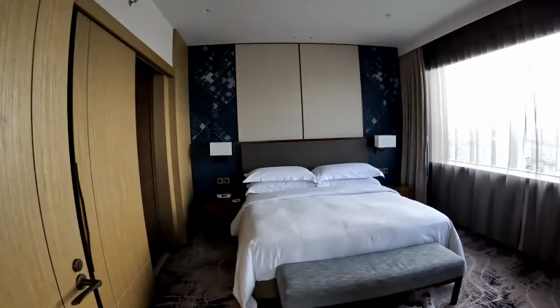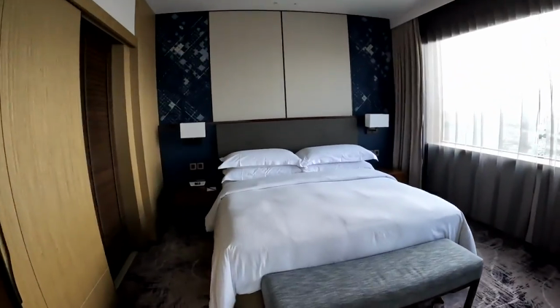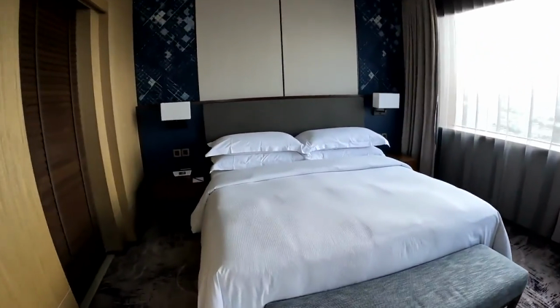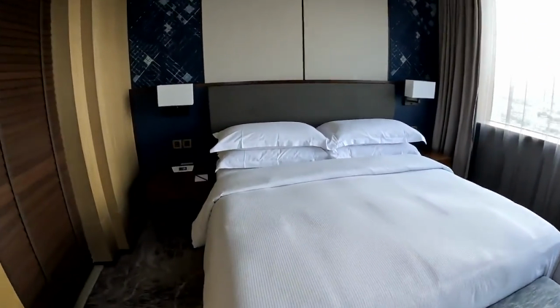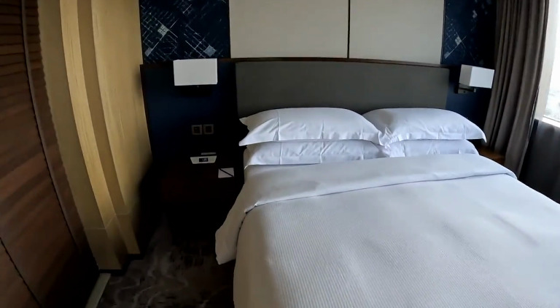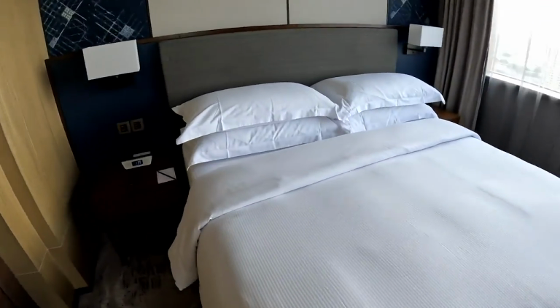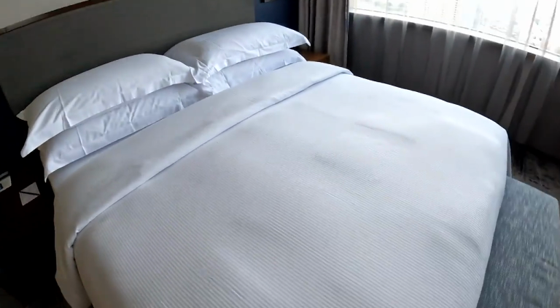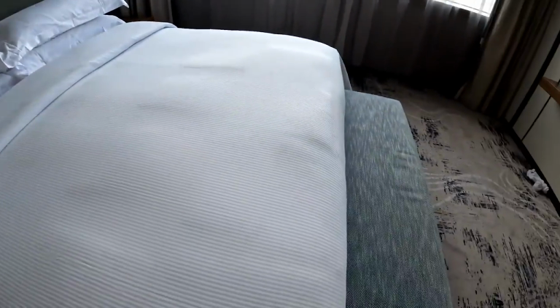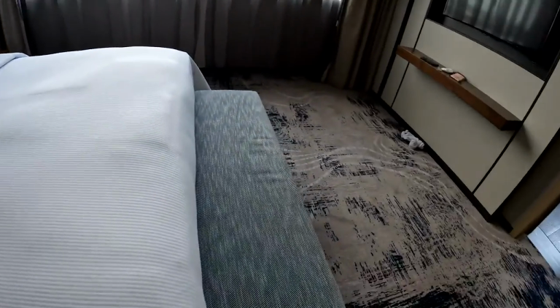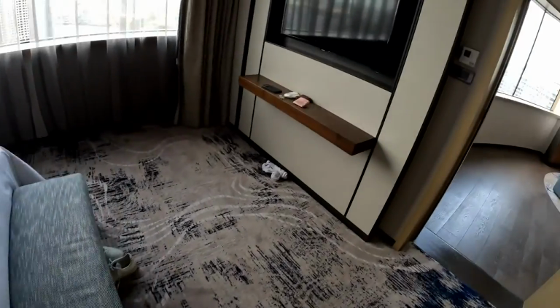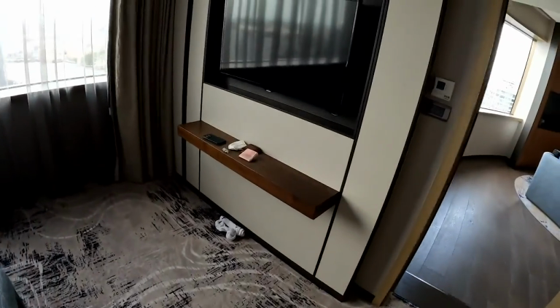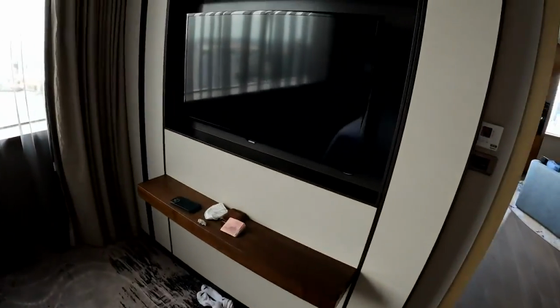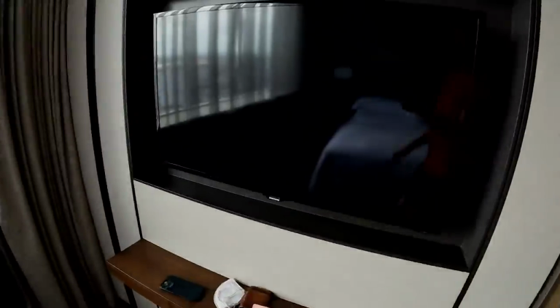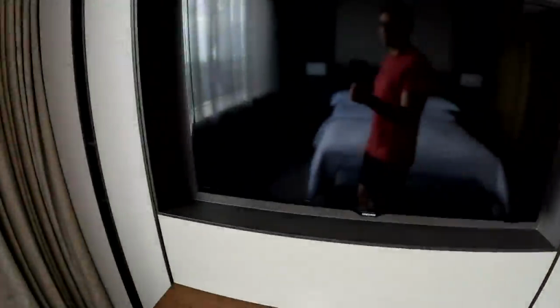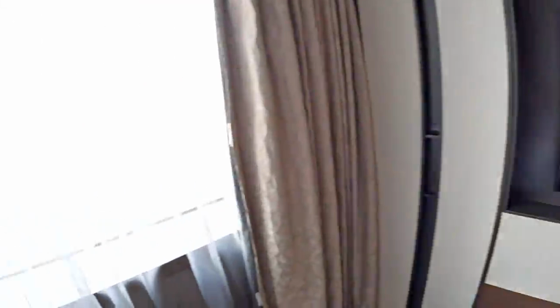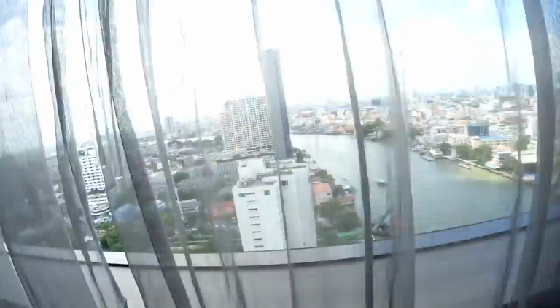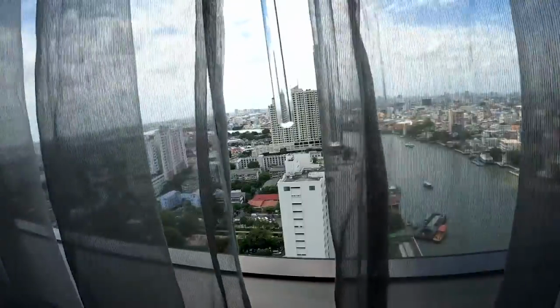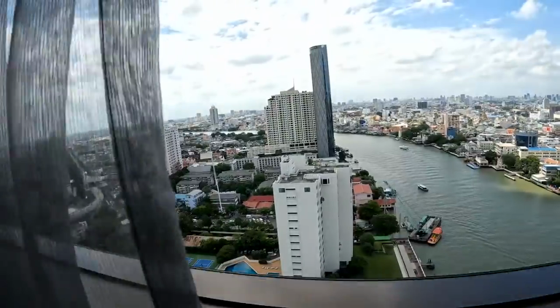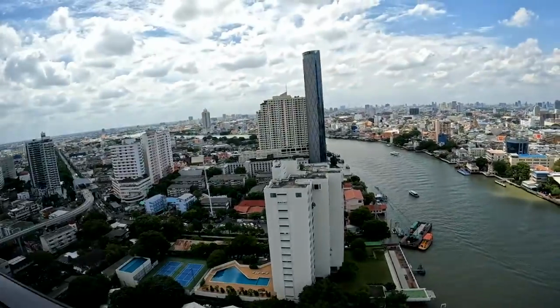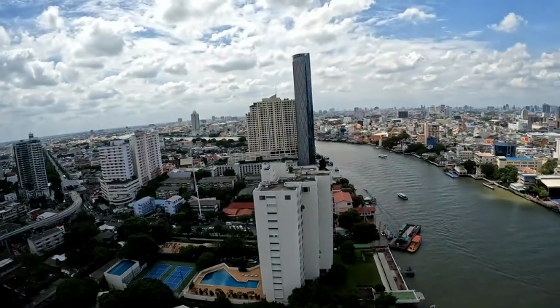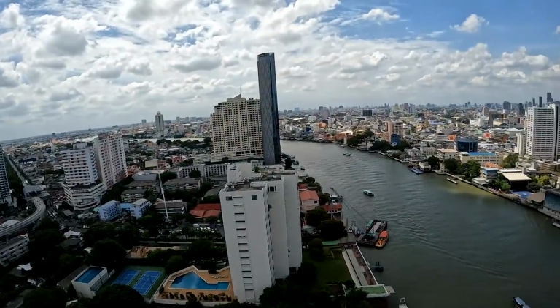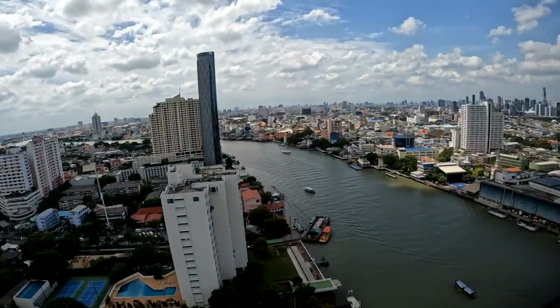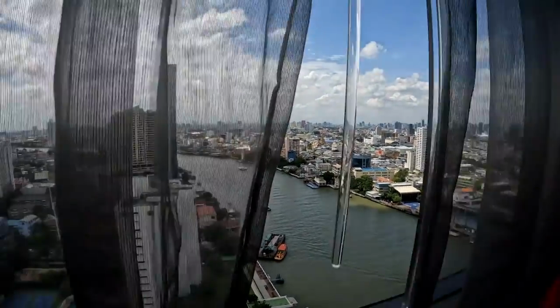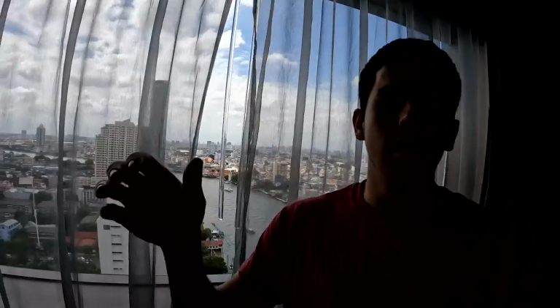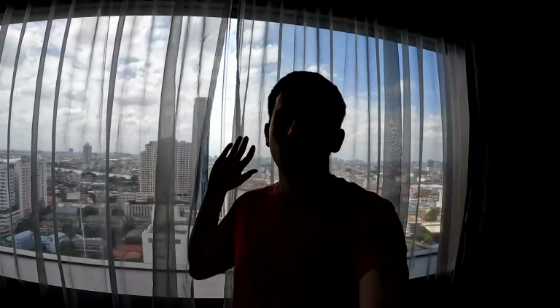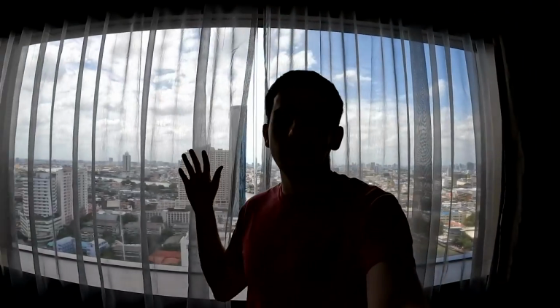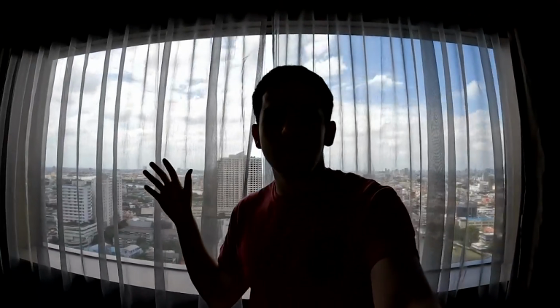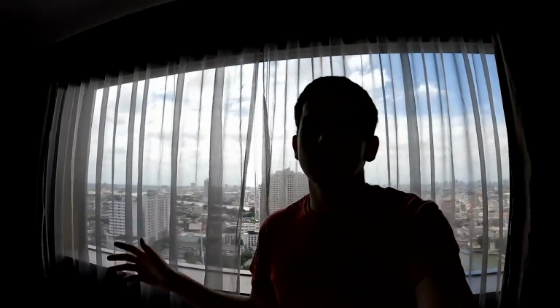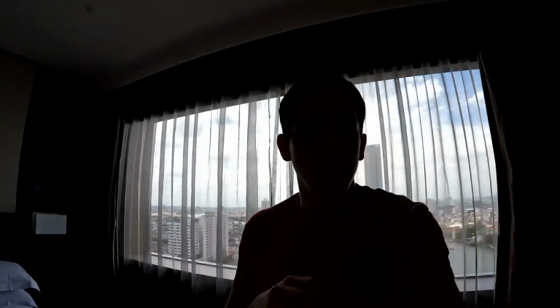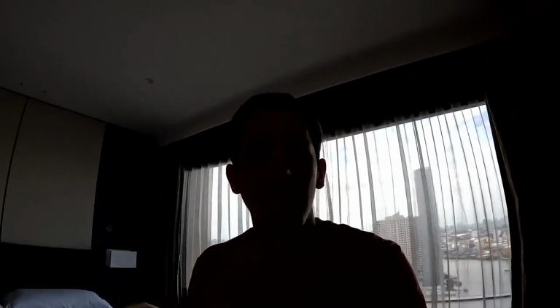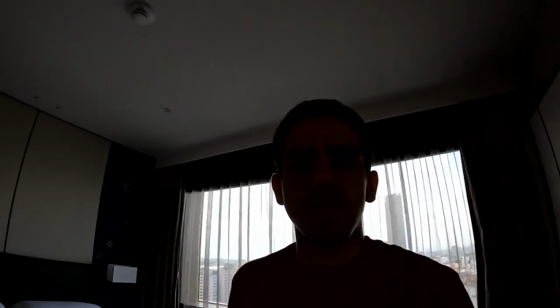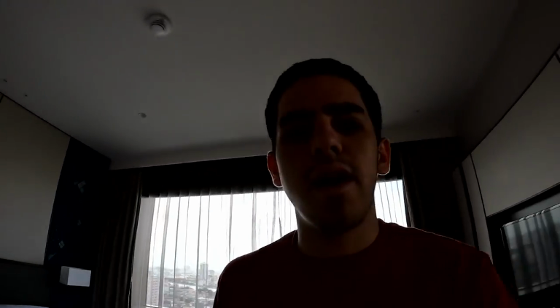So this is the bedroom — king size bed, a footstool, and a not-king-size TV. But that's alright because who's watching TV when you've got this view right next to you? Nobody in their right mind.